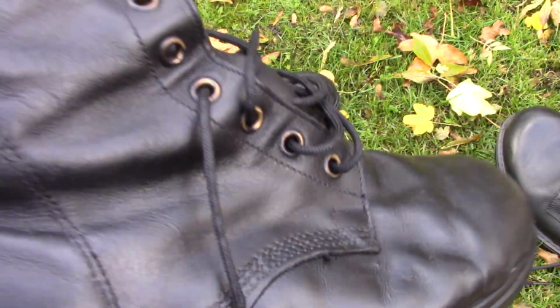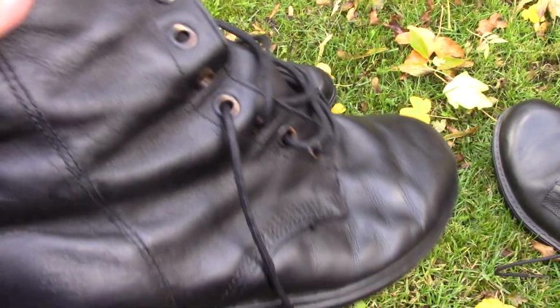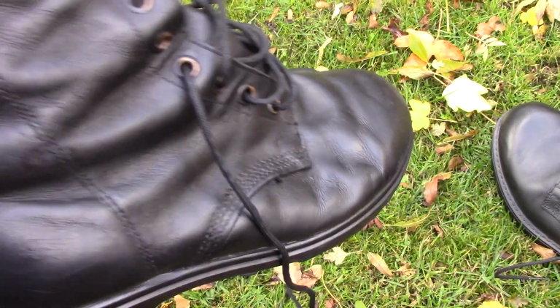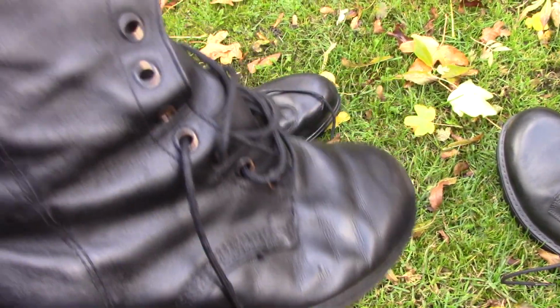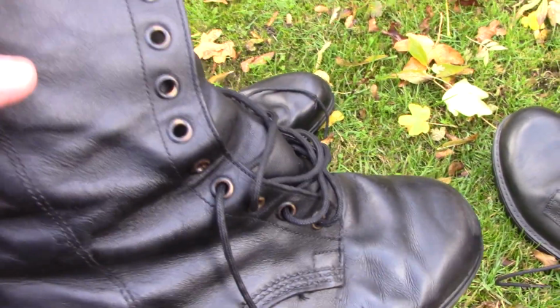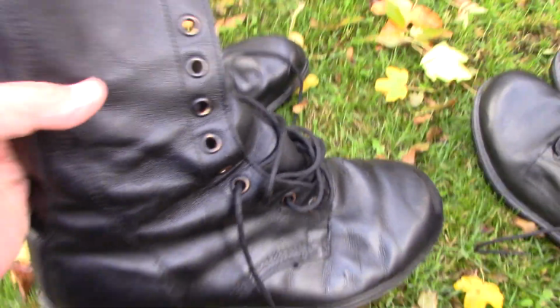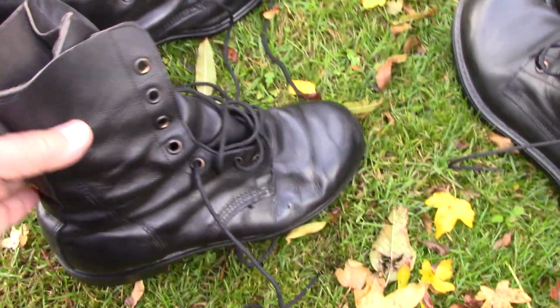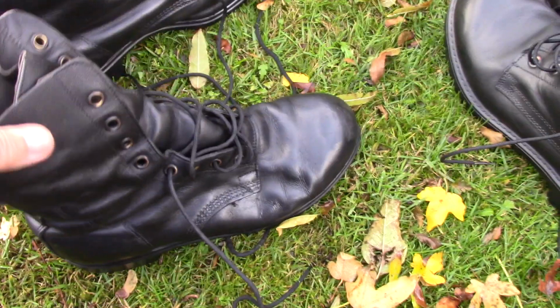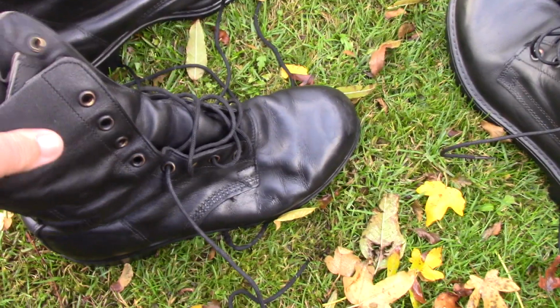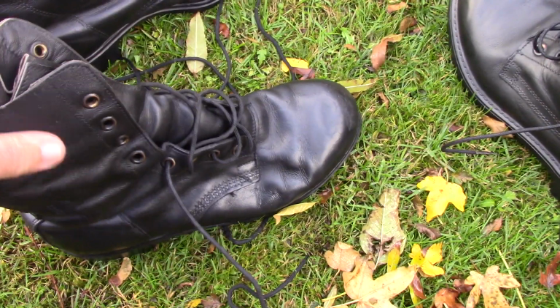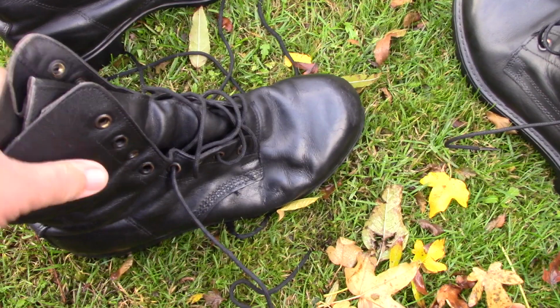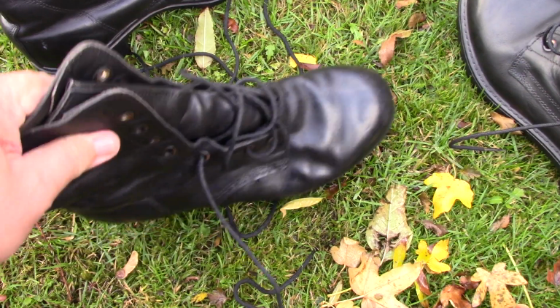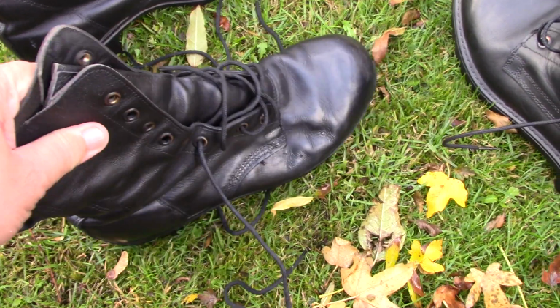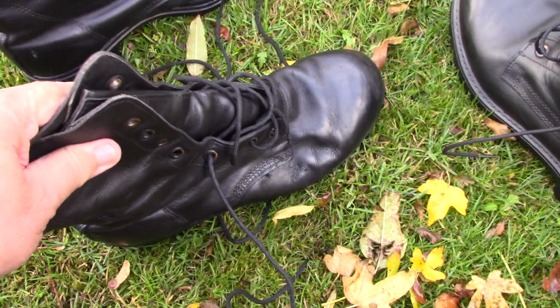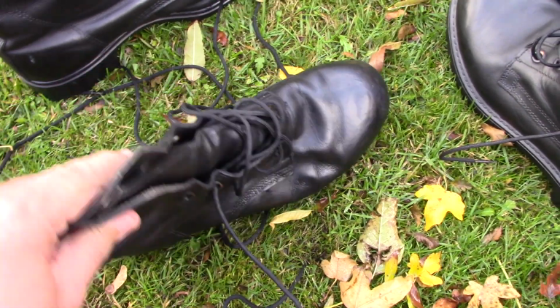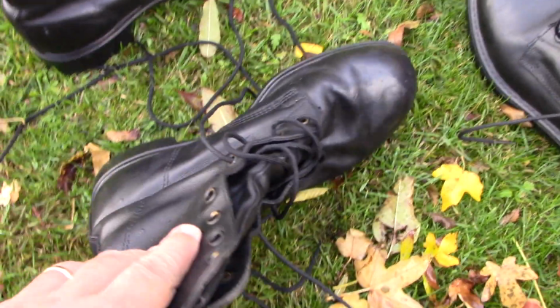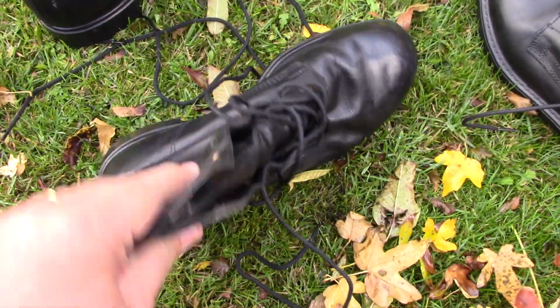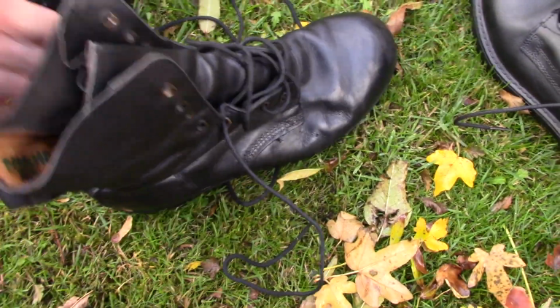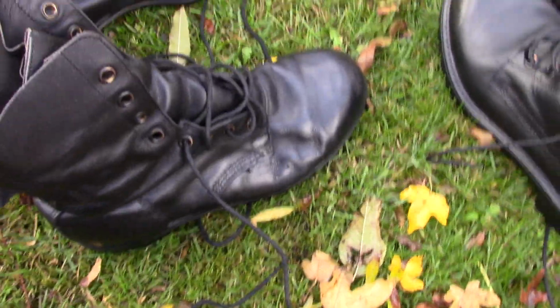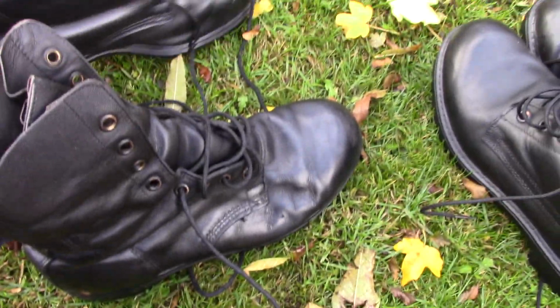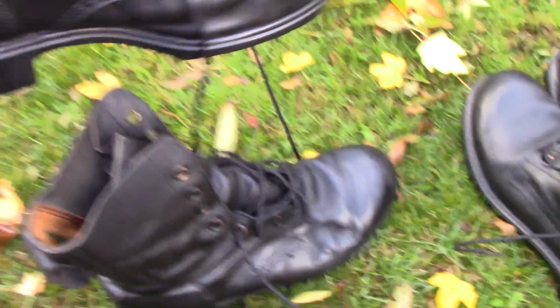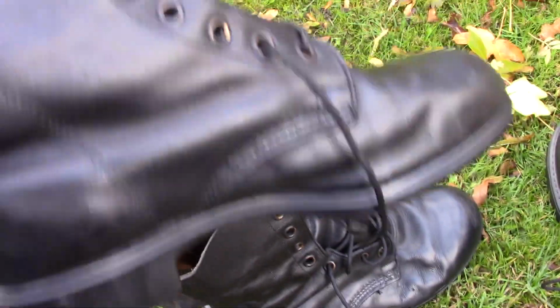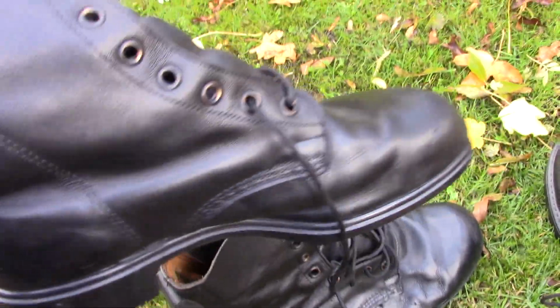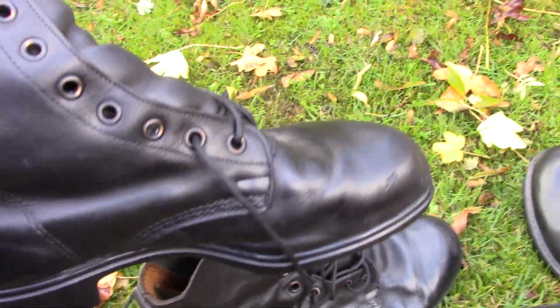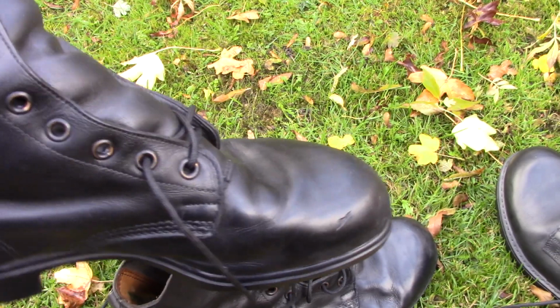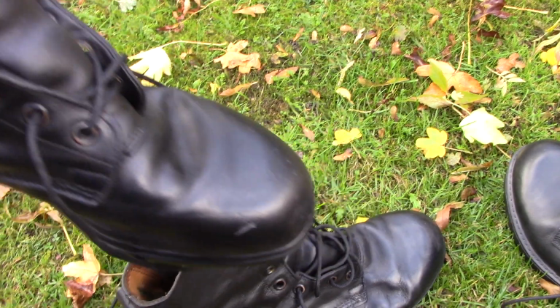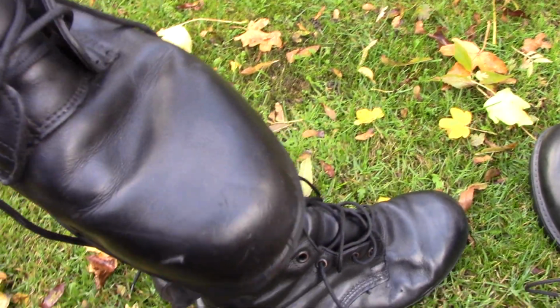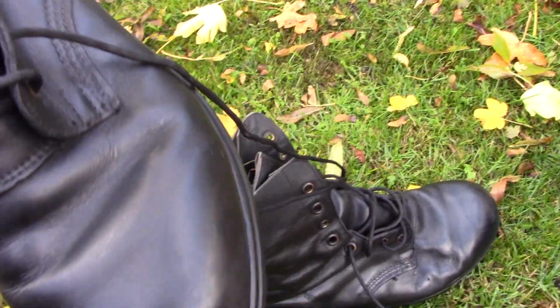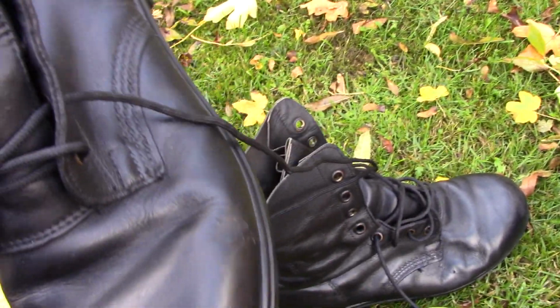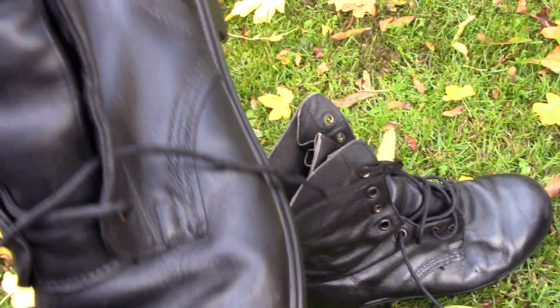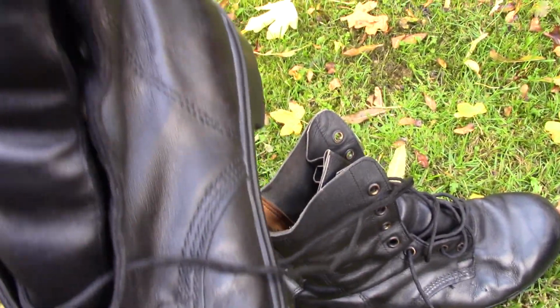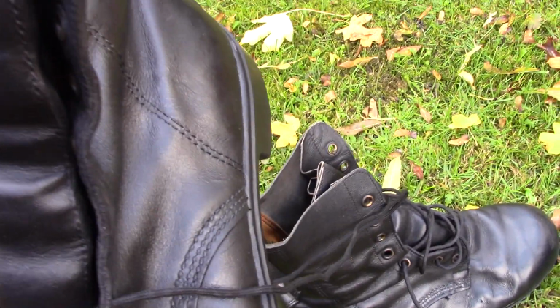These are getting quite rare to find now. I picked them up the other day from my local Army surplus store, but they are getting quite a rare boot to come across.